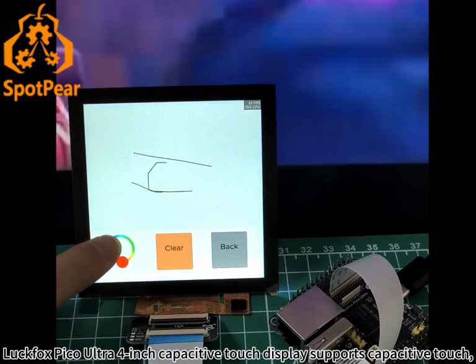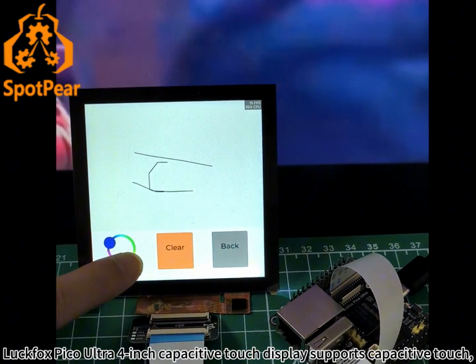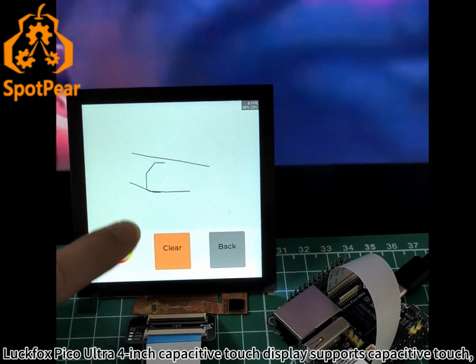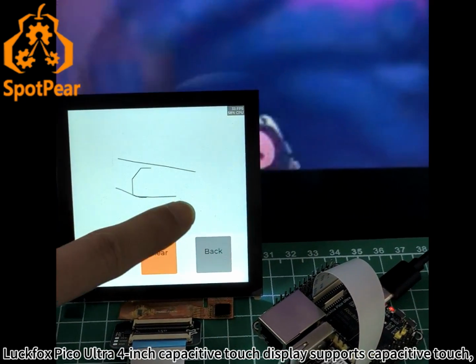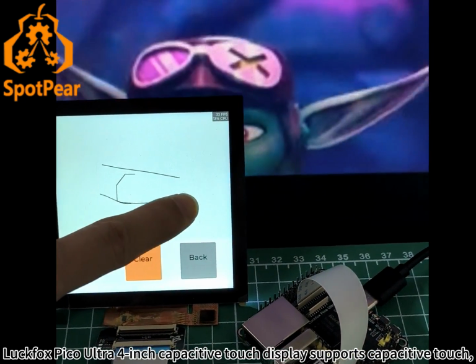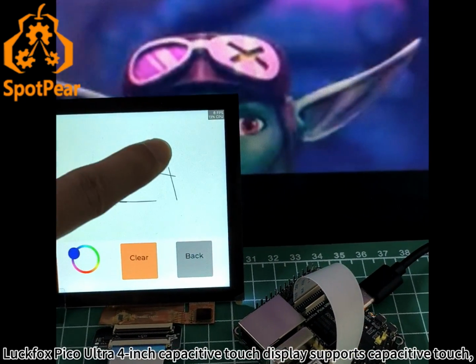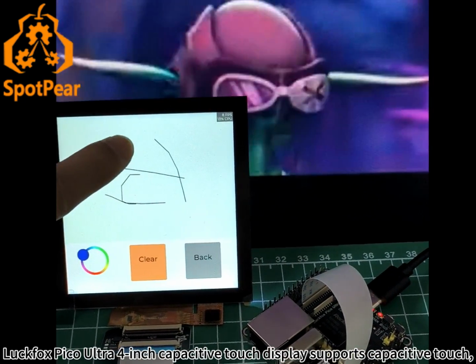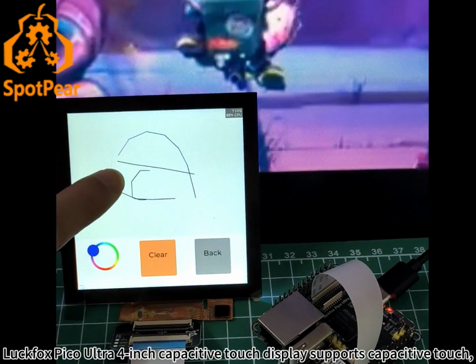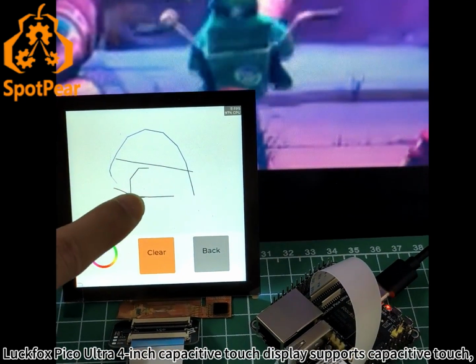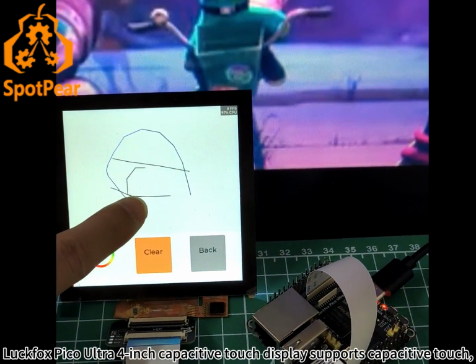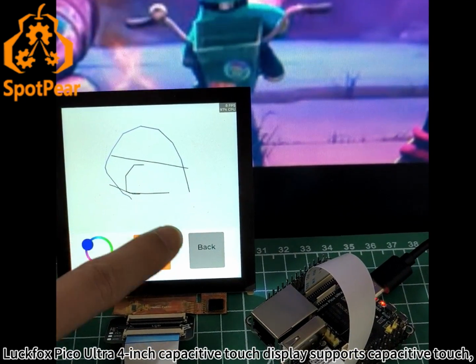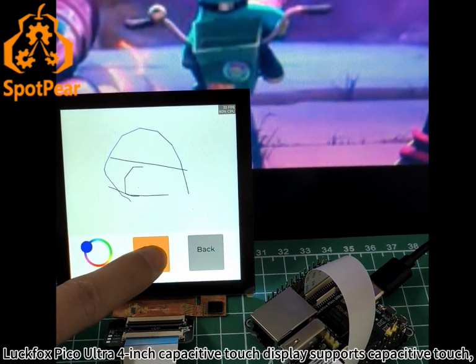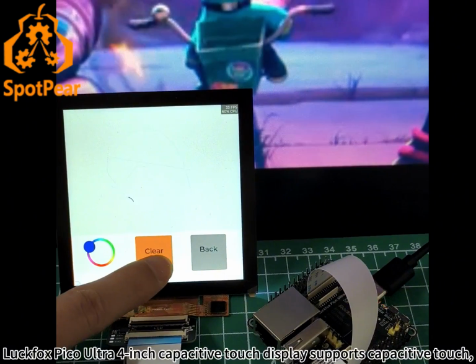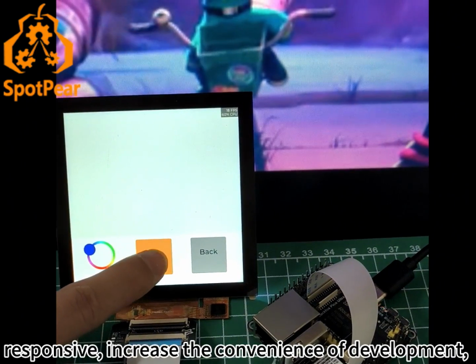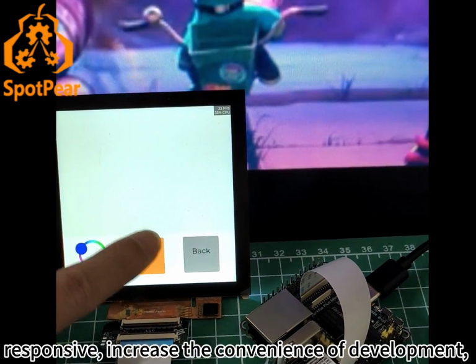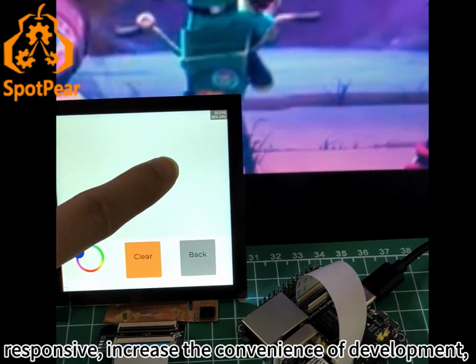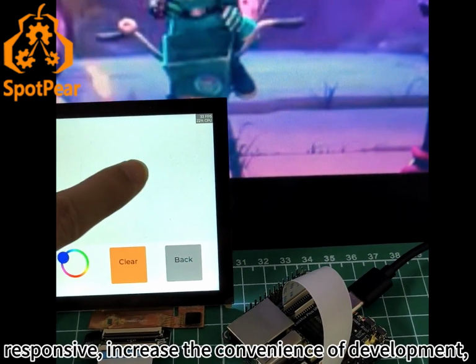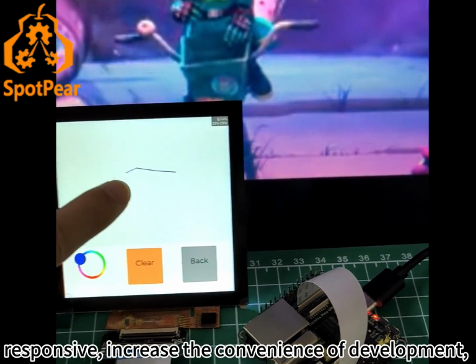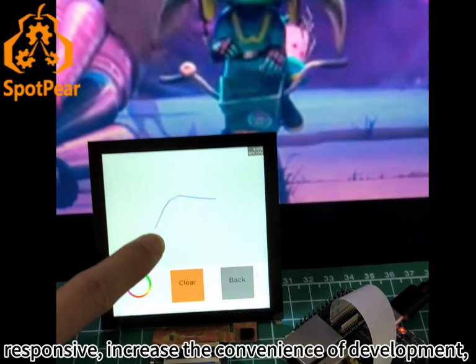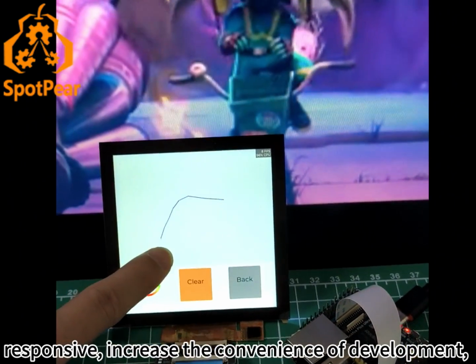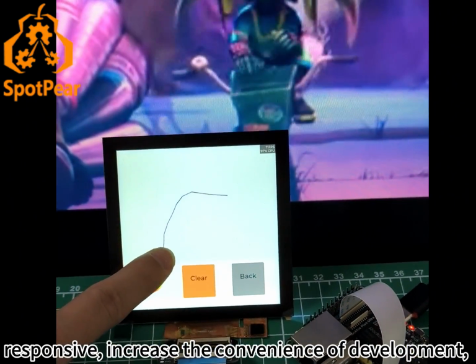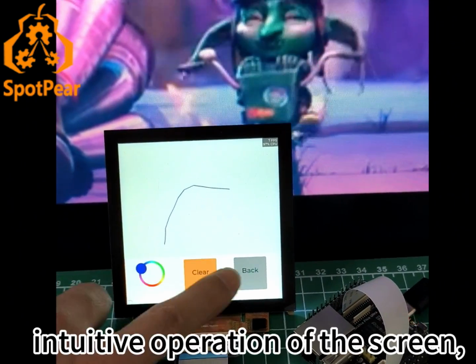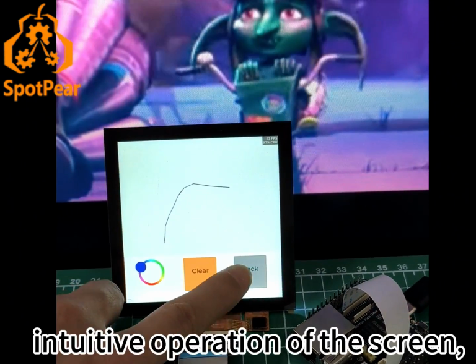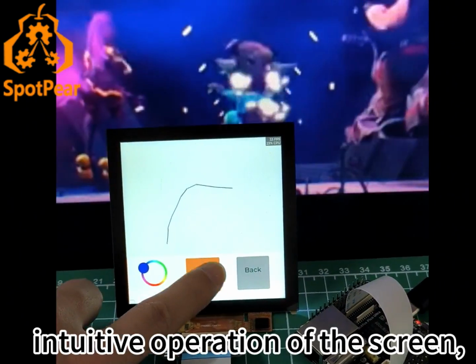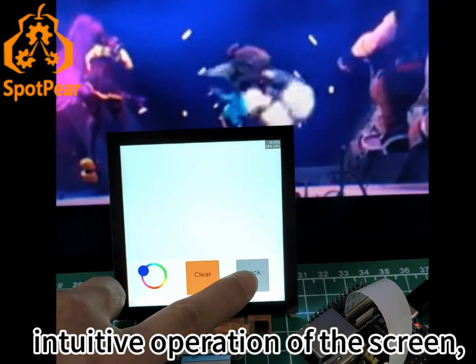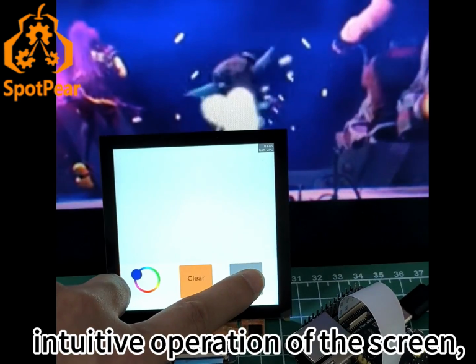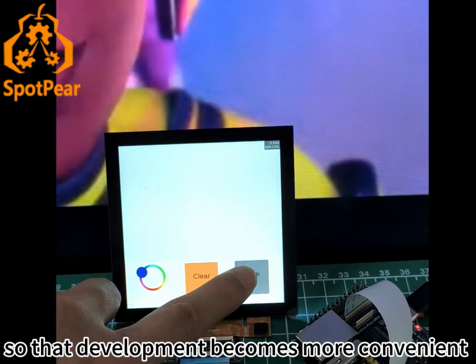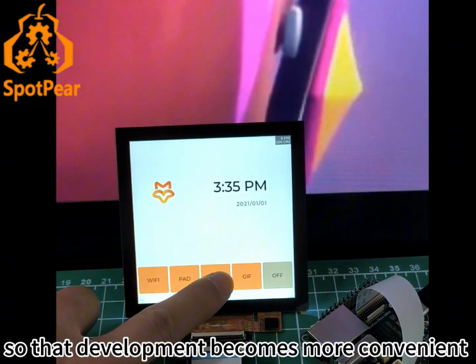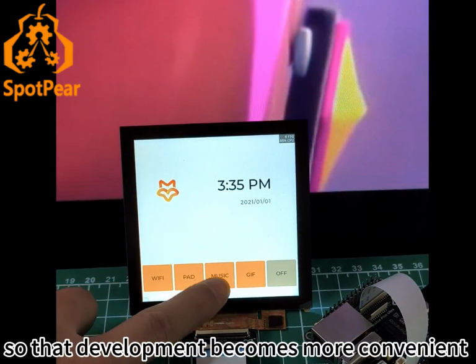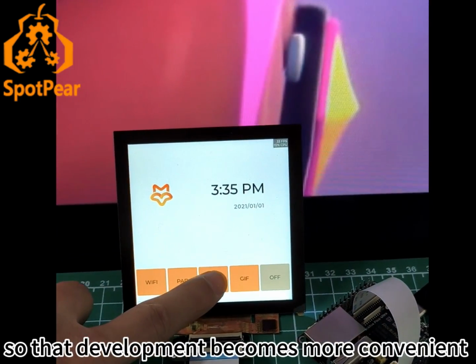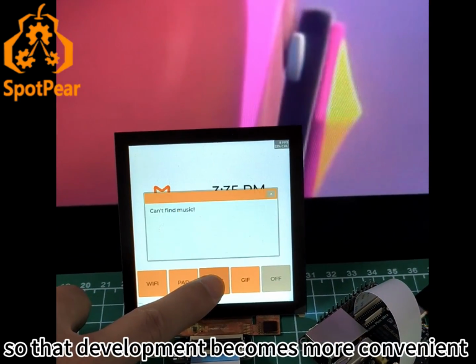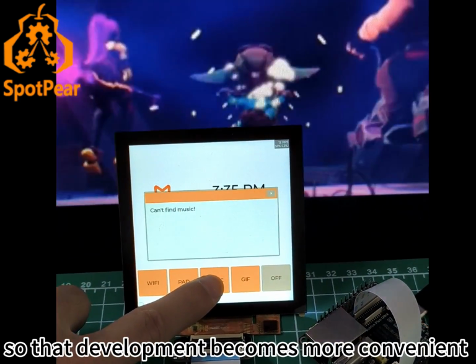The LuxFox Pico Ultra 4-inch capacitive touch display supports capacitive touch with responsive input, increasing the convenience of development and enabling intuitive operation of the screen, making the development process more convenient.